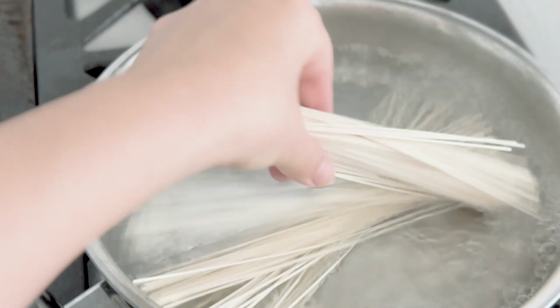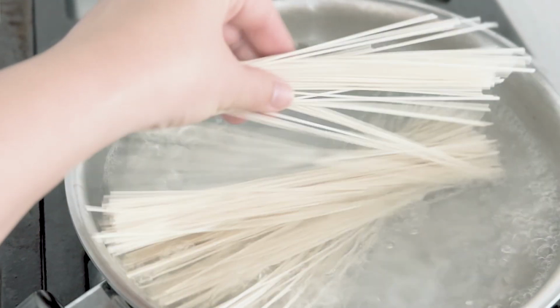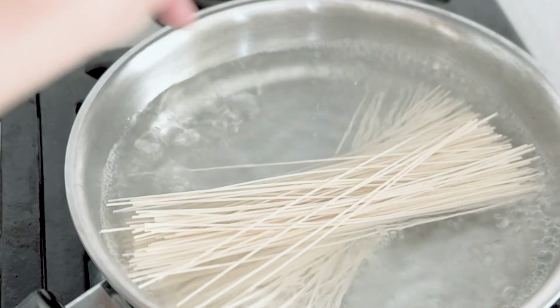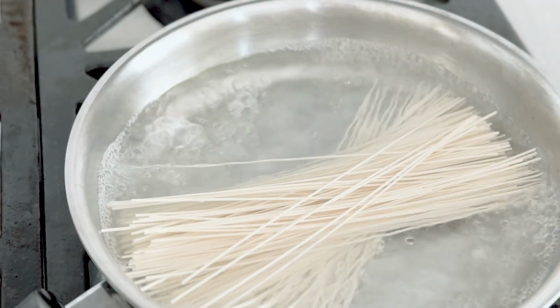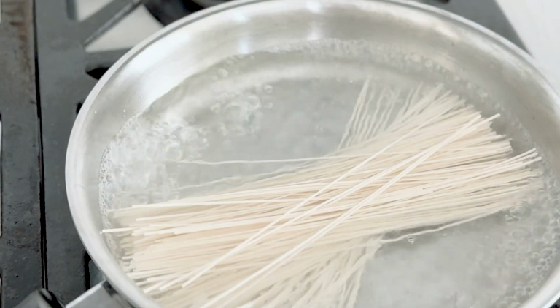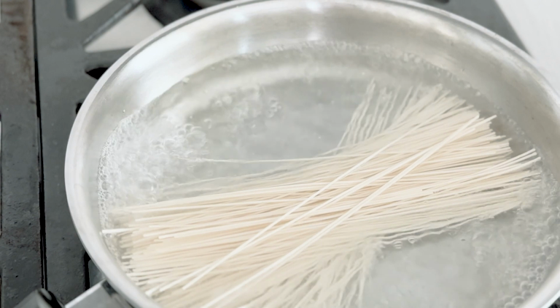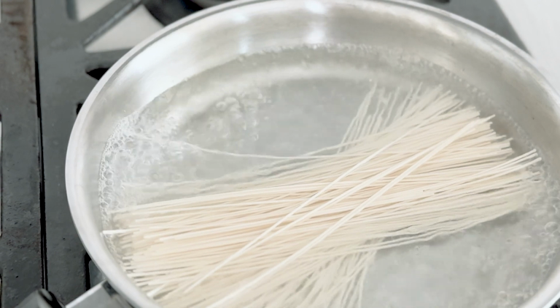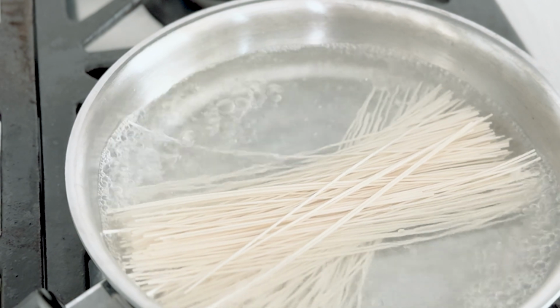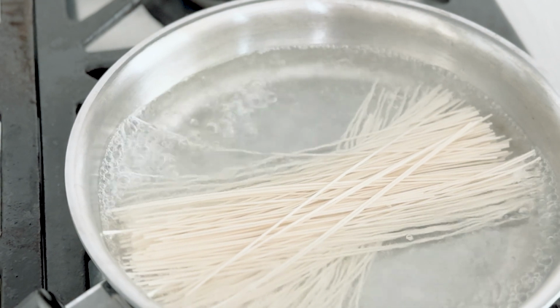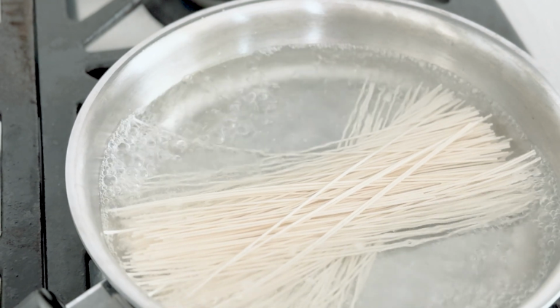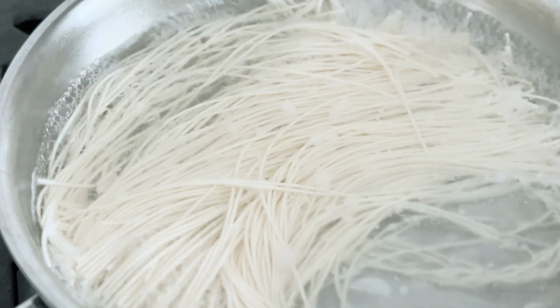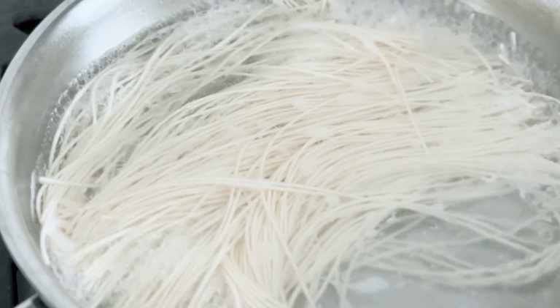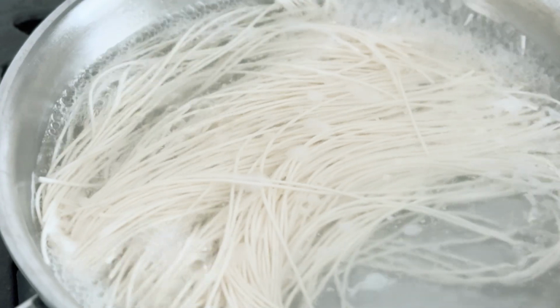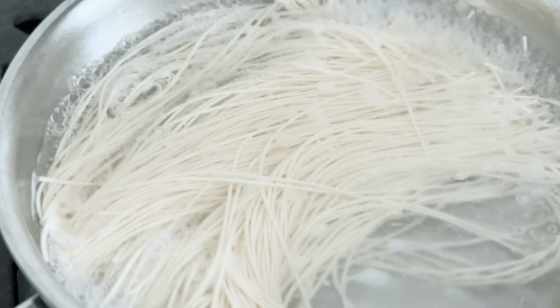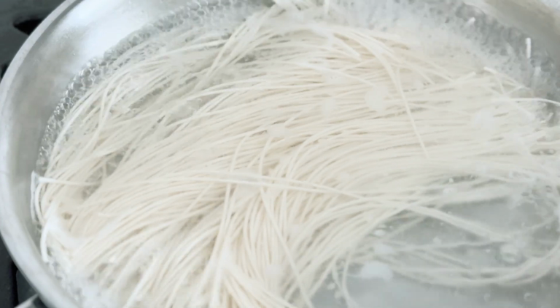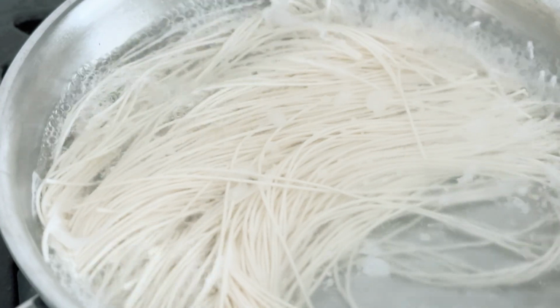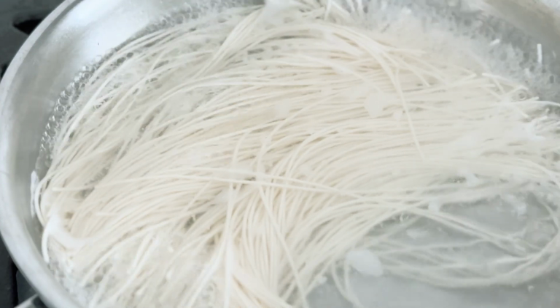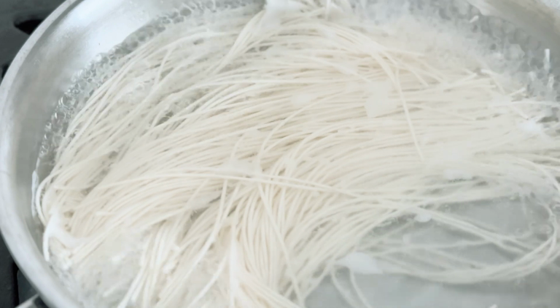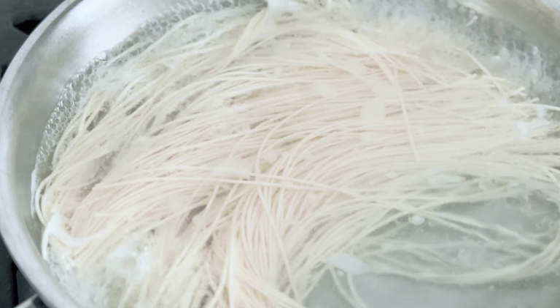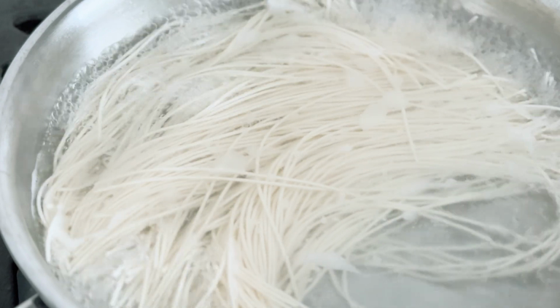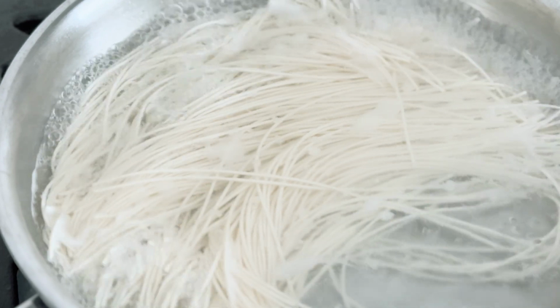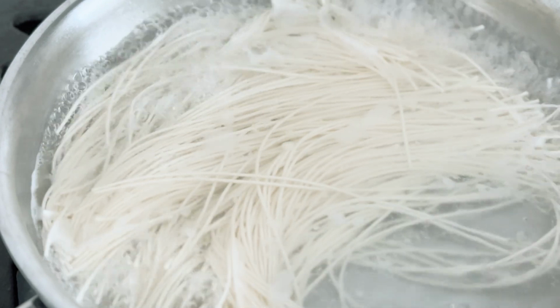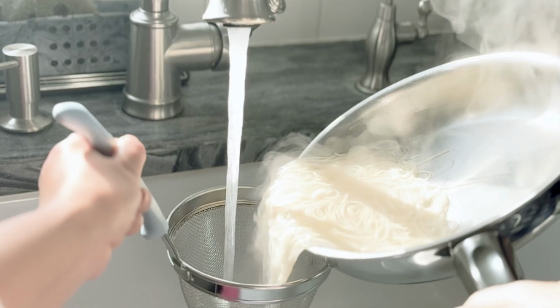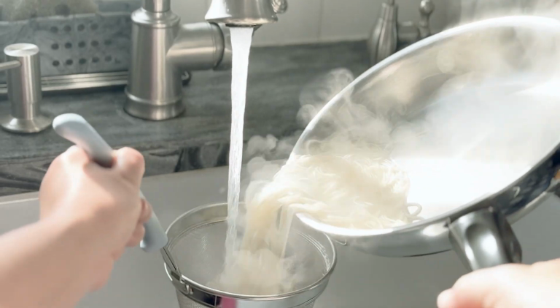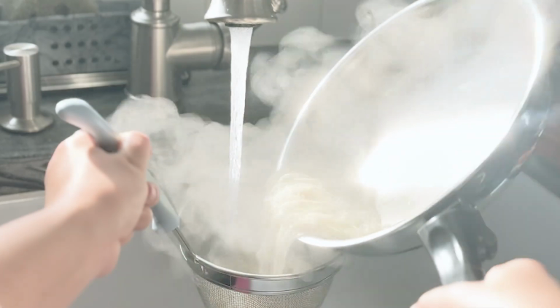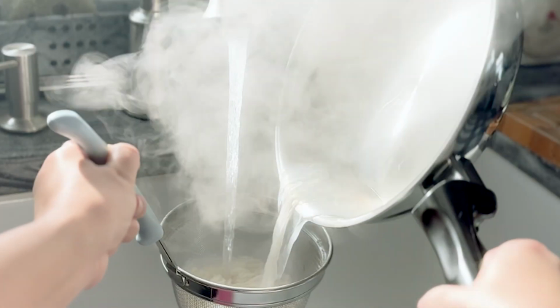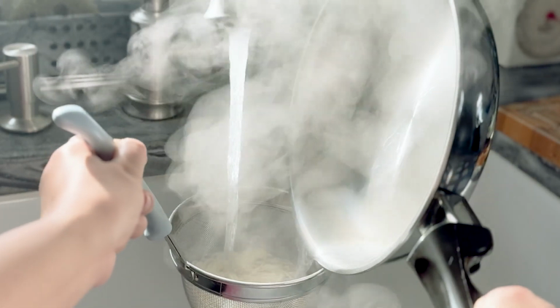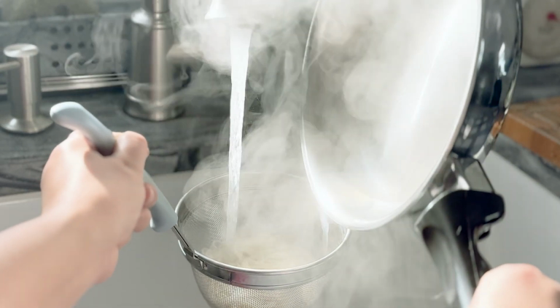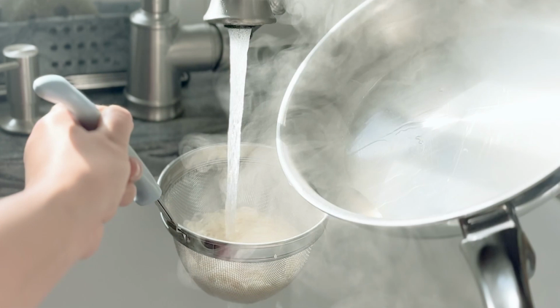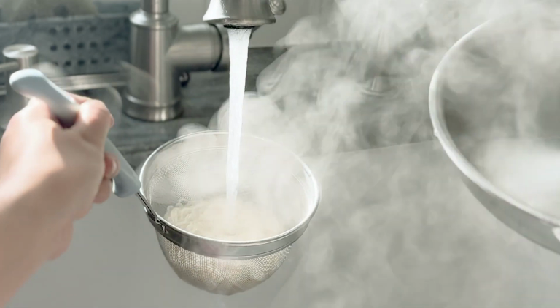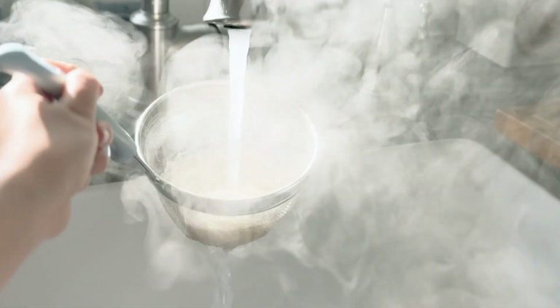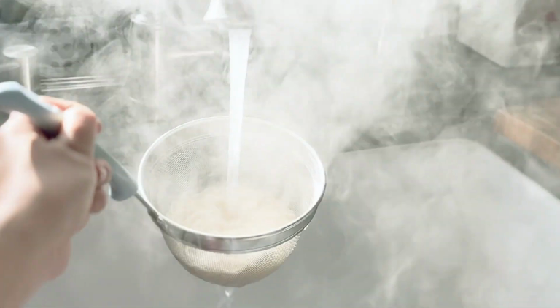Now prepare the thin rice noodles, also called somen noodles. Once the noodles are cooked through, which will be in a couple of minutes, shock the noodles with cold water. This will make the noodles more chewy and bouncy.